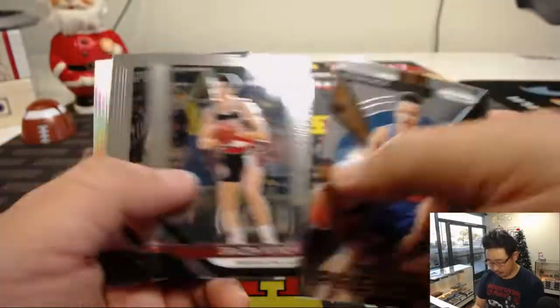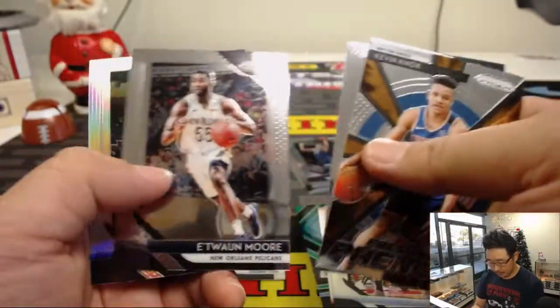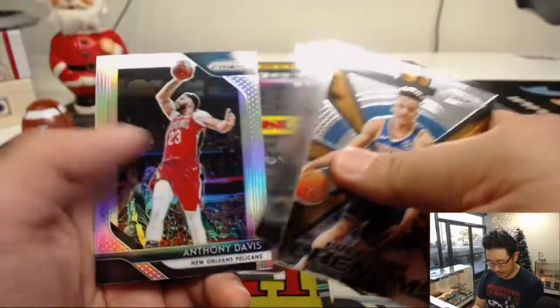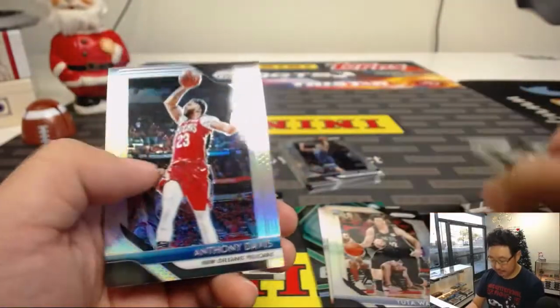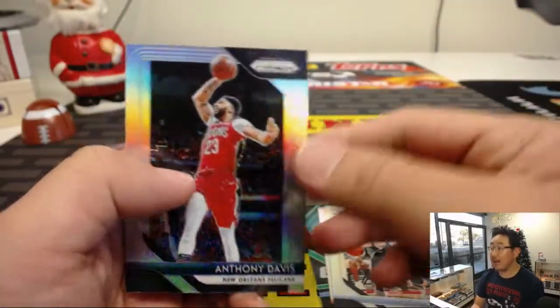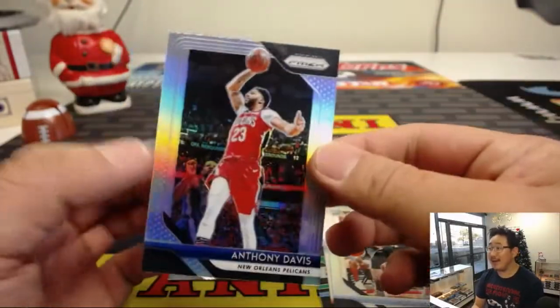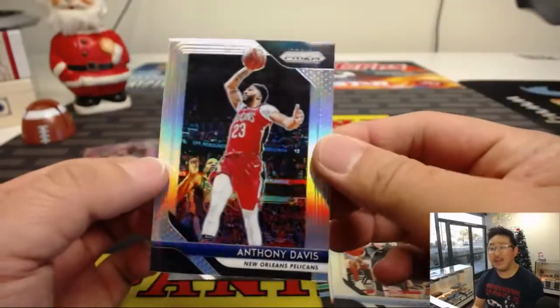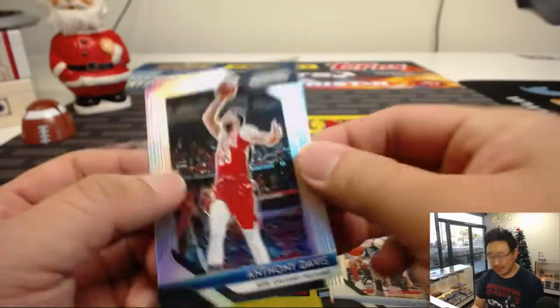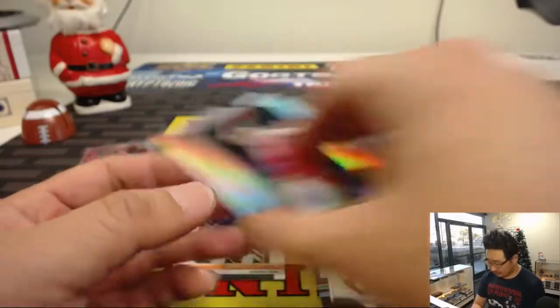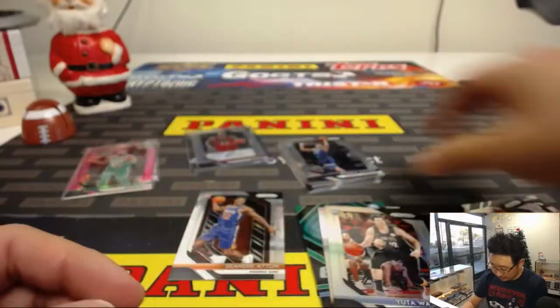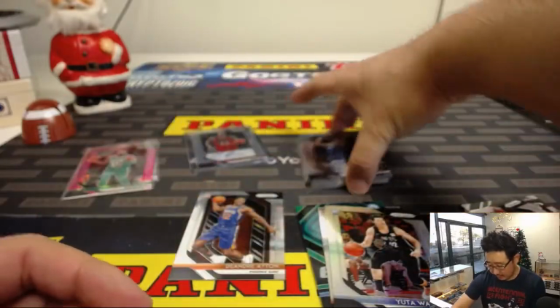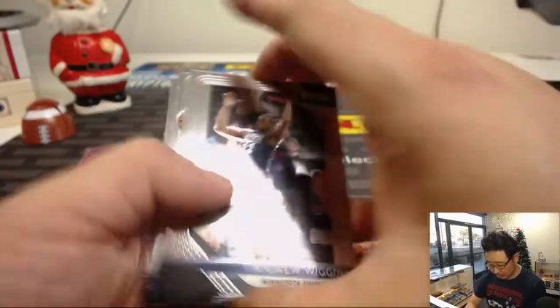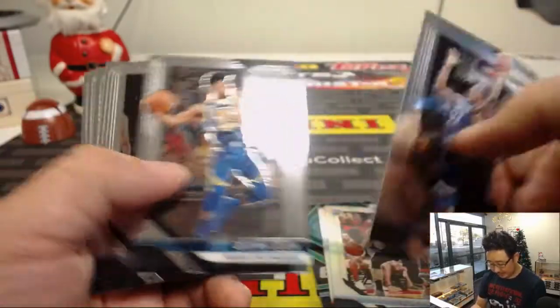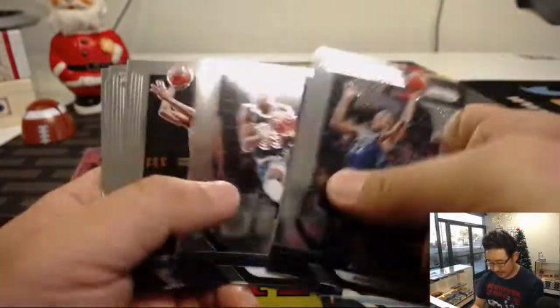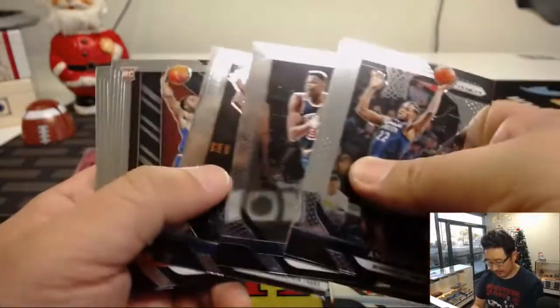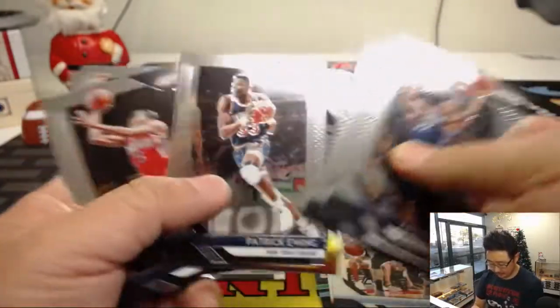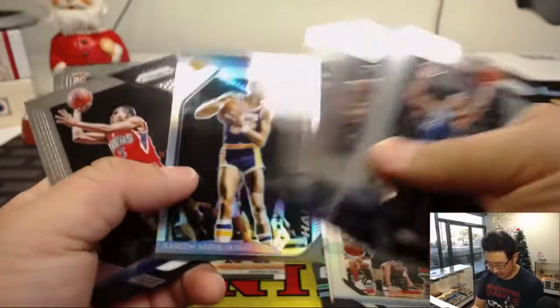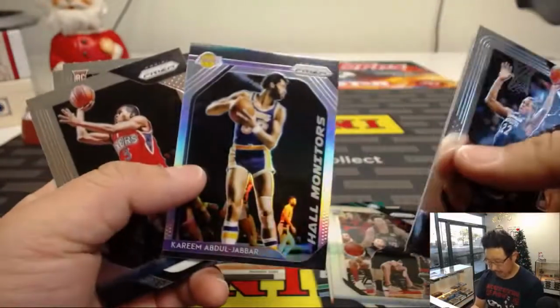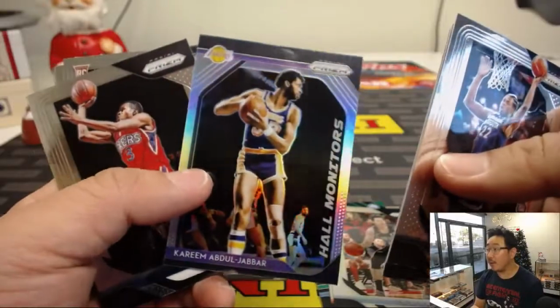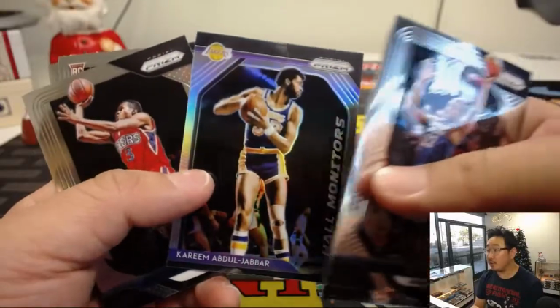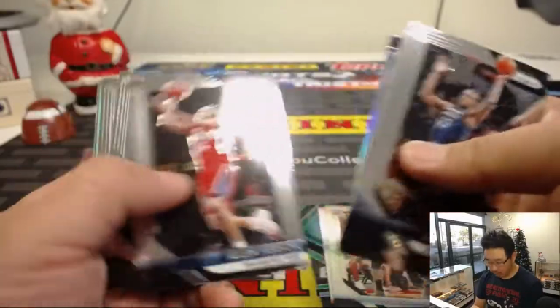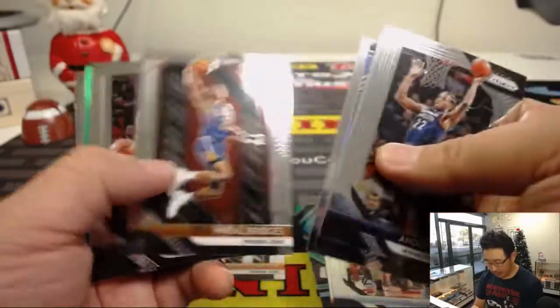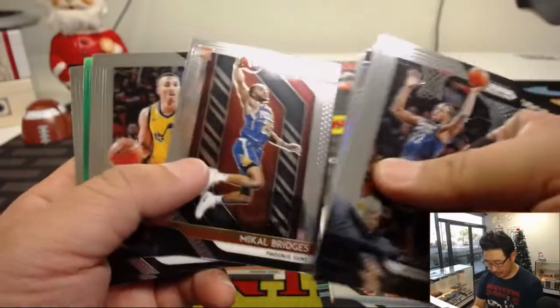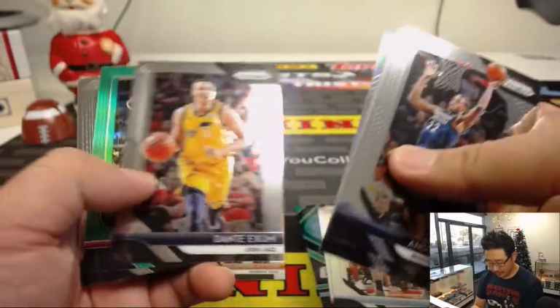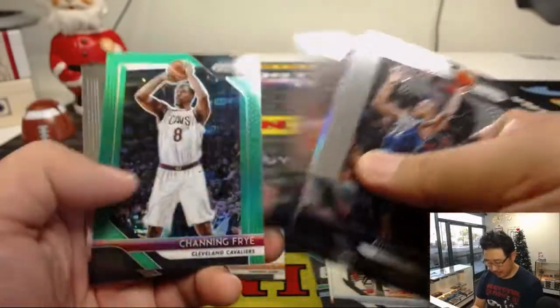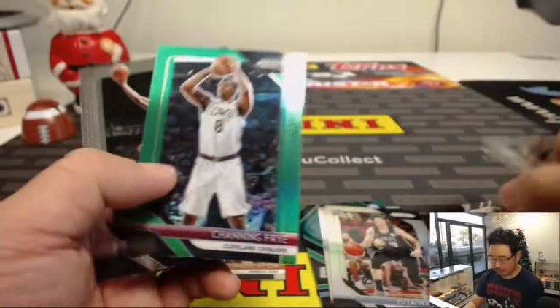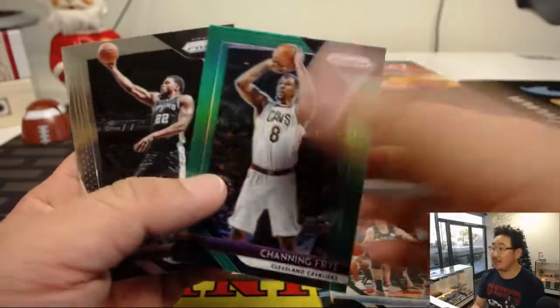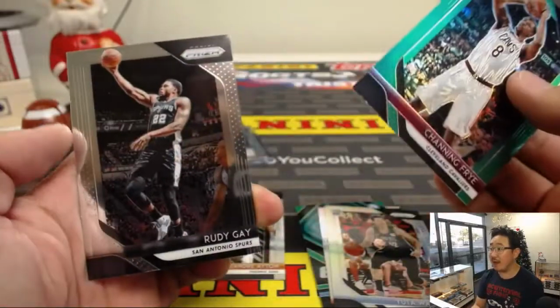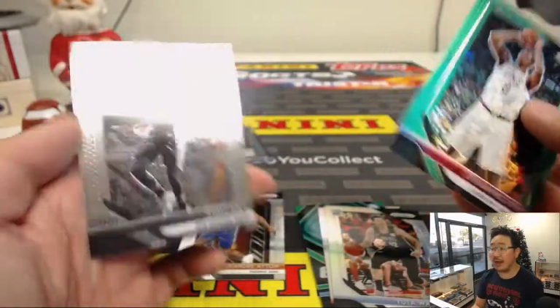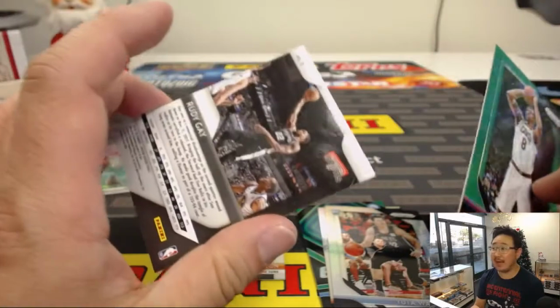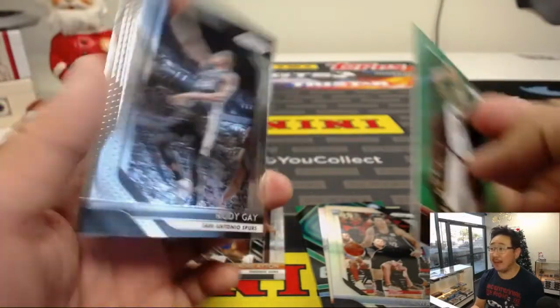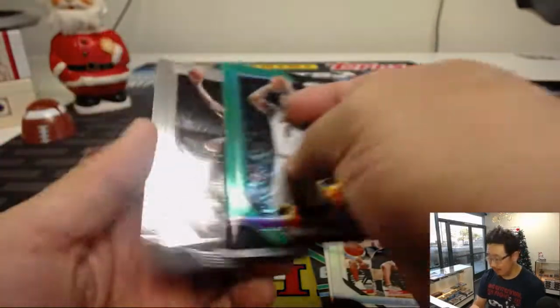Kevin Knox. We've got a nice Anthony Davis Silver. Wiggins. Kareem Abdul-Jabbar — Hall of Fame insert. Michael Bridges, Exum, Frye, and Rudy Gay at the end.